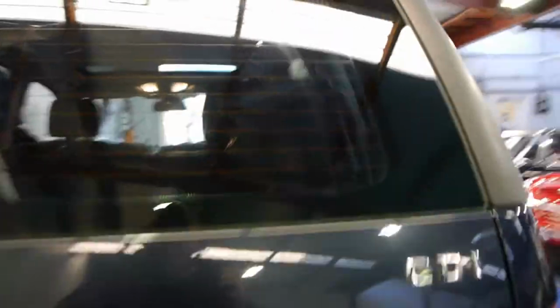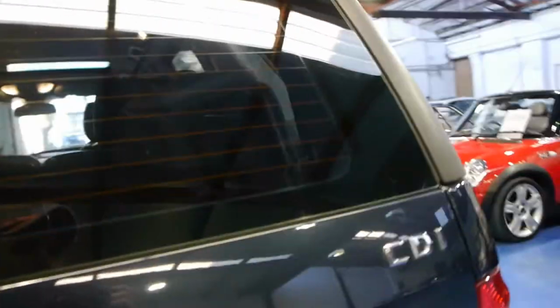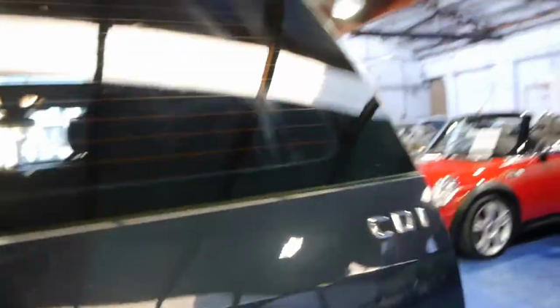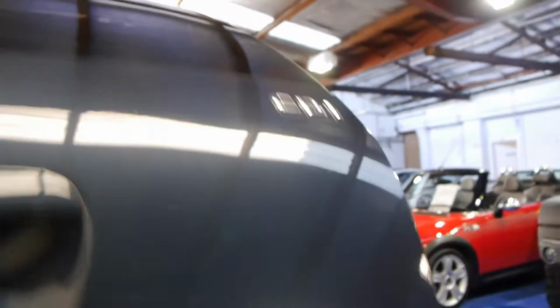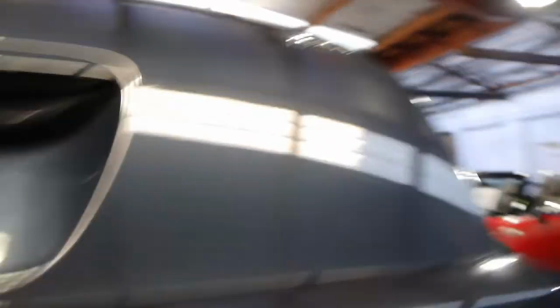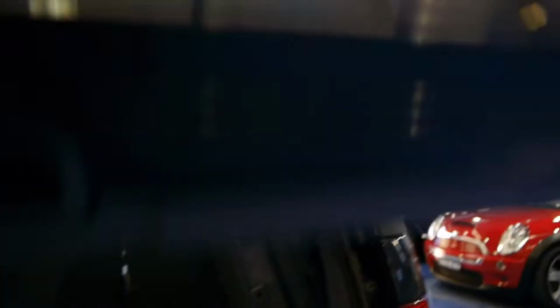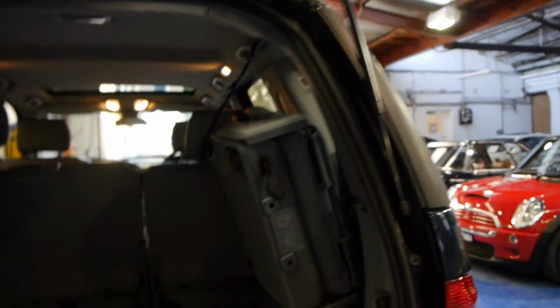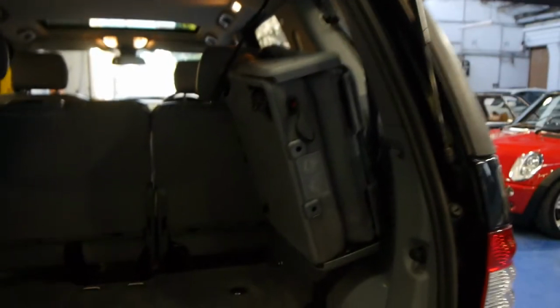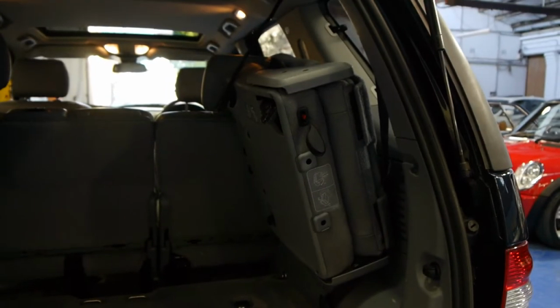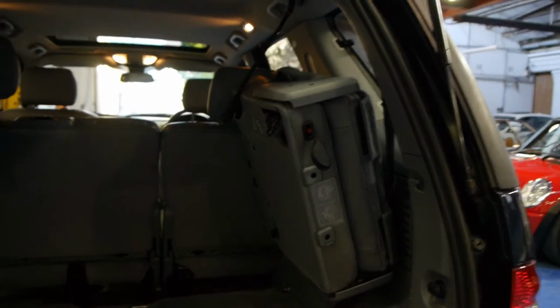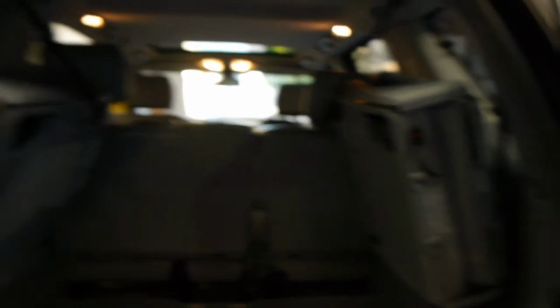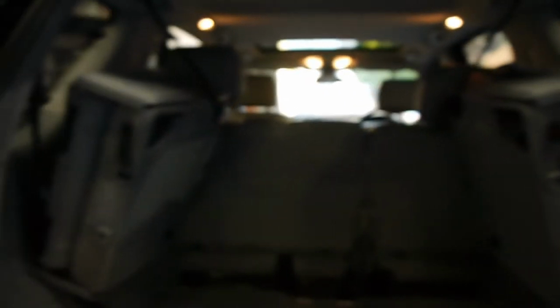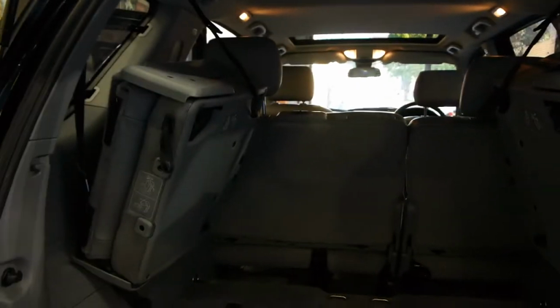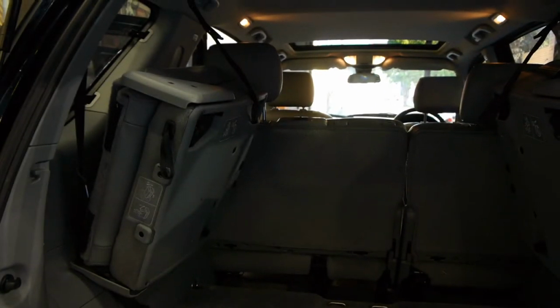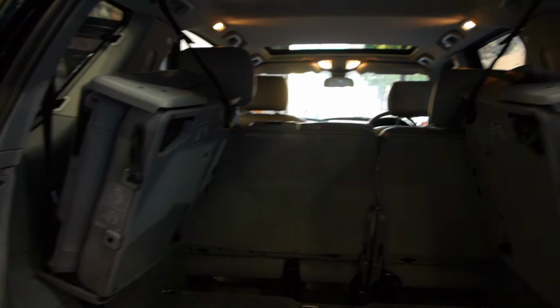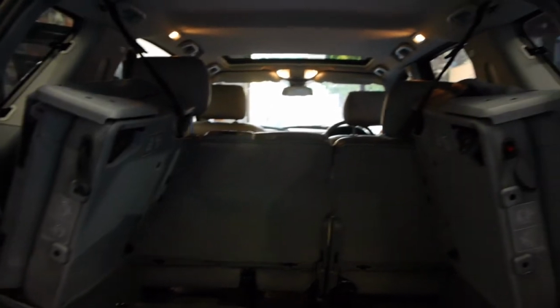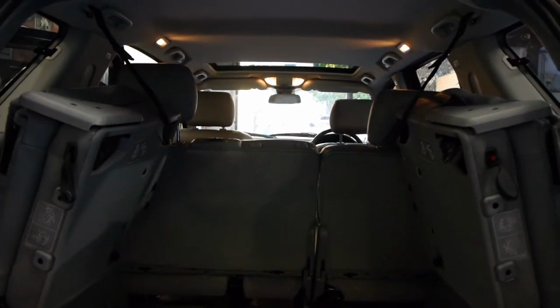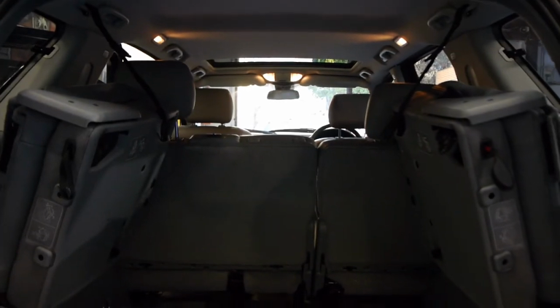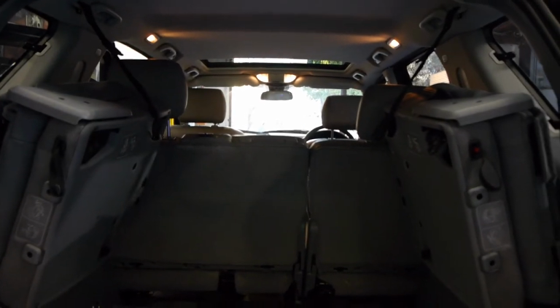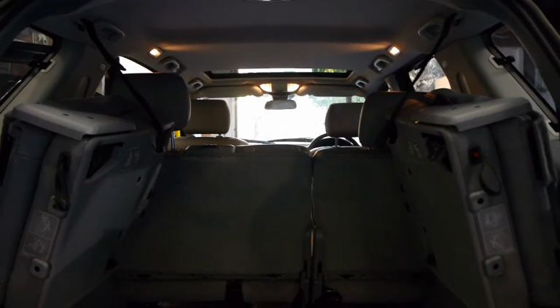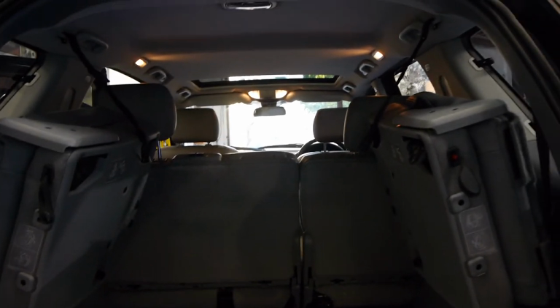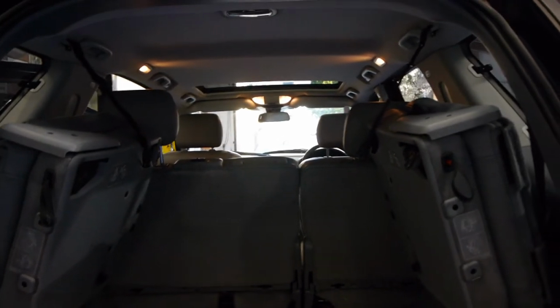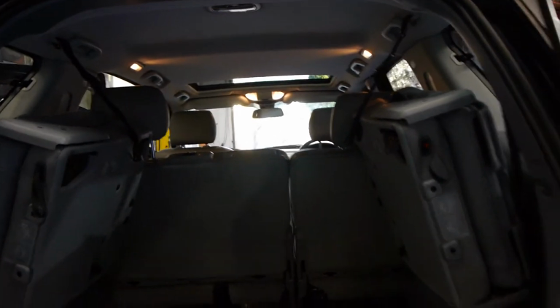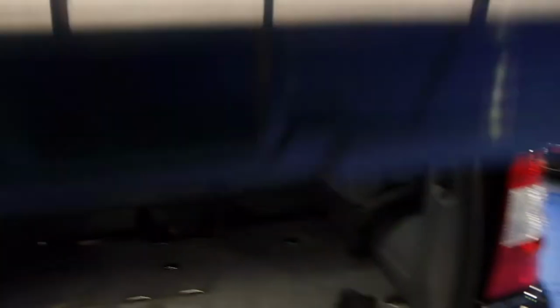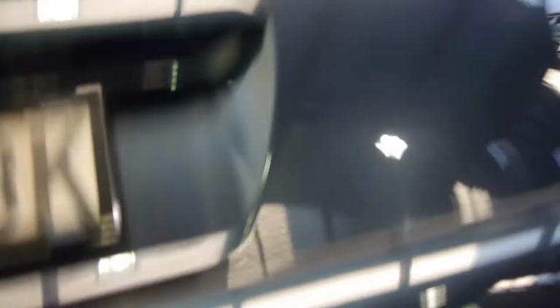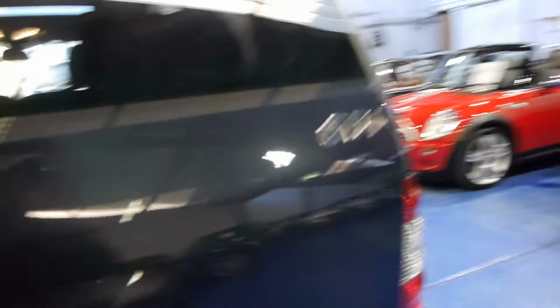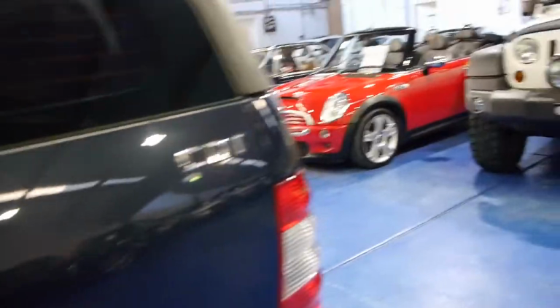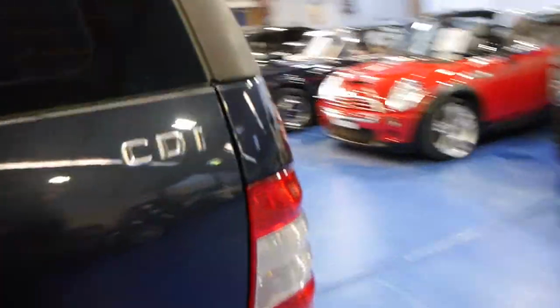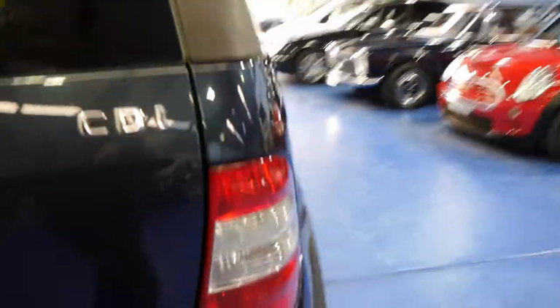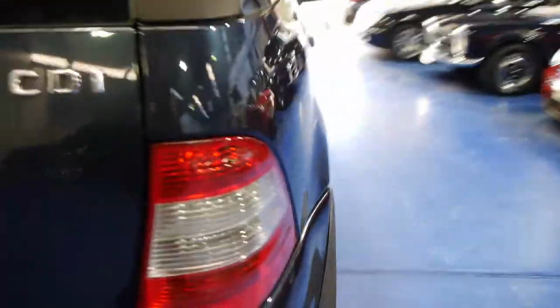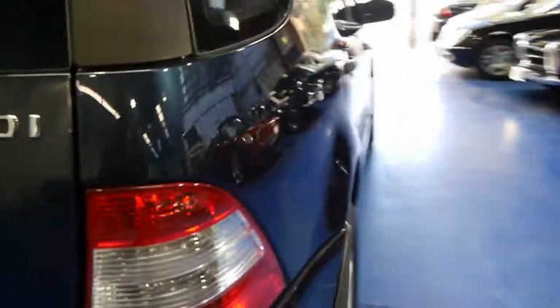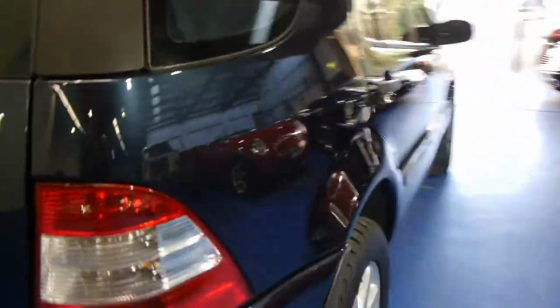You've got the seven seats there that do fold down and the seats face forward. You can fold everything down in the middle row as well, so you can lie larger objects down.